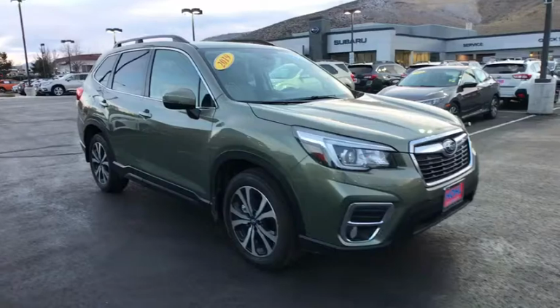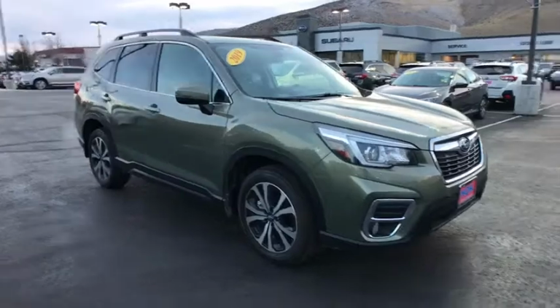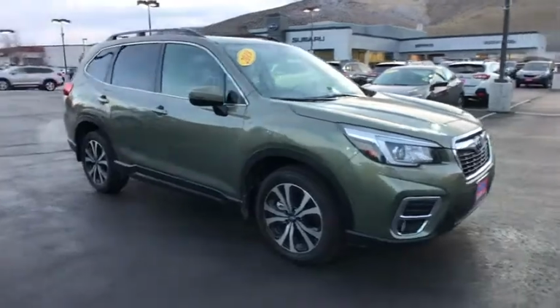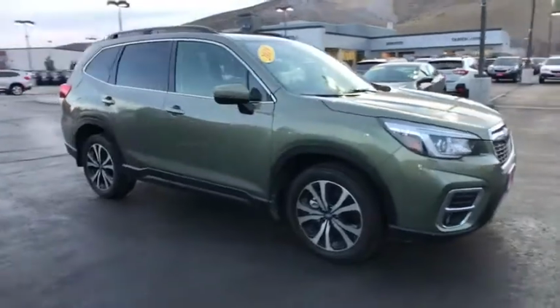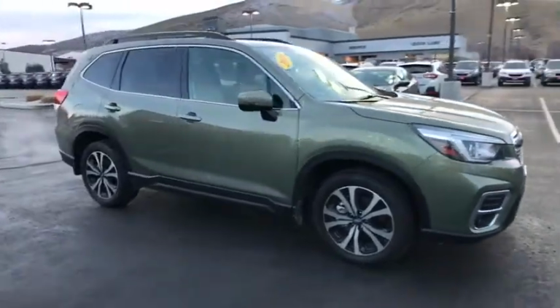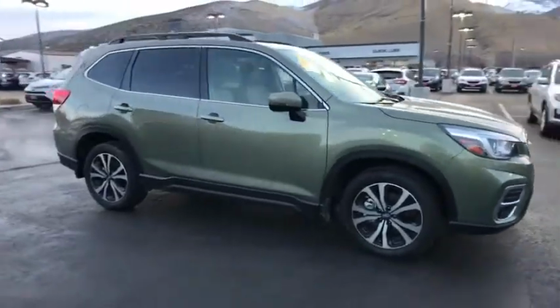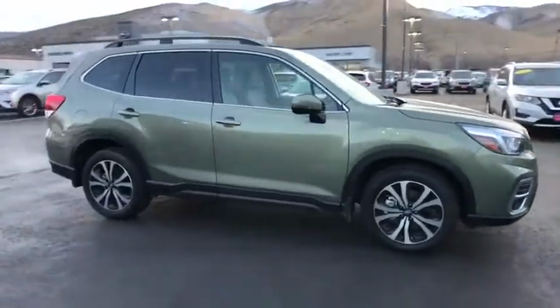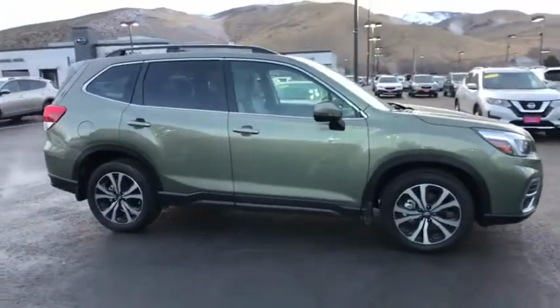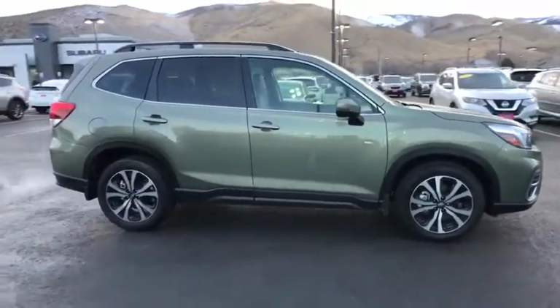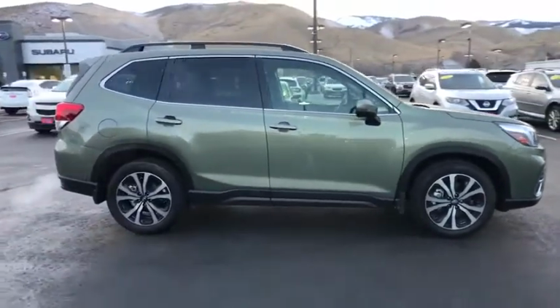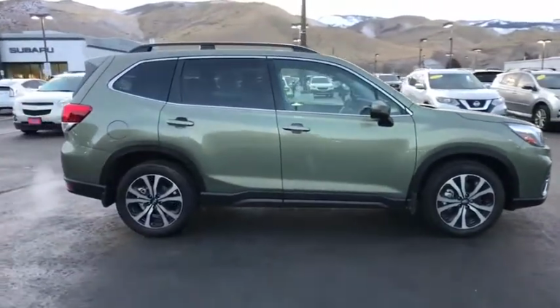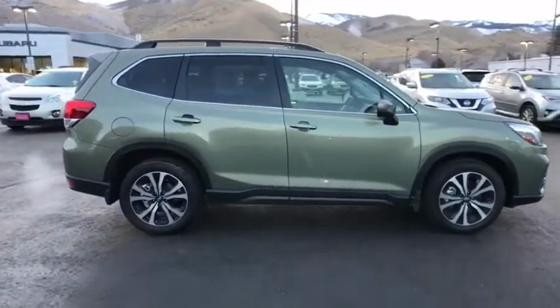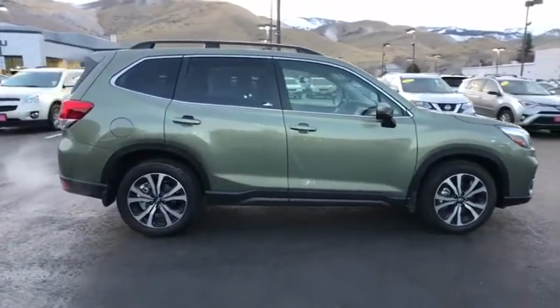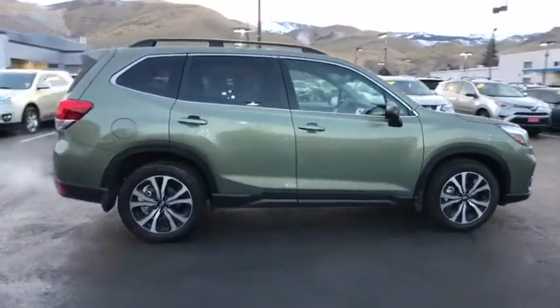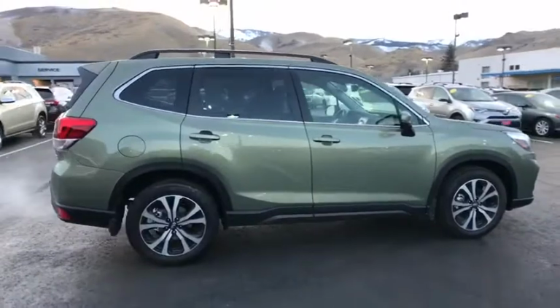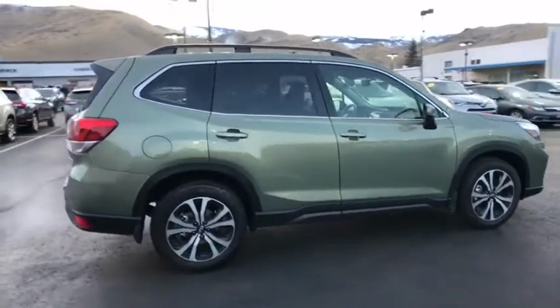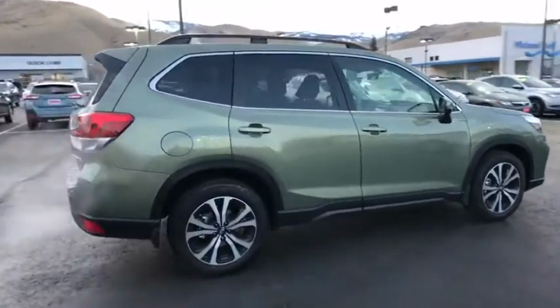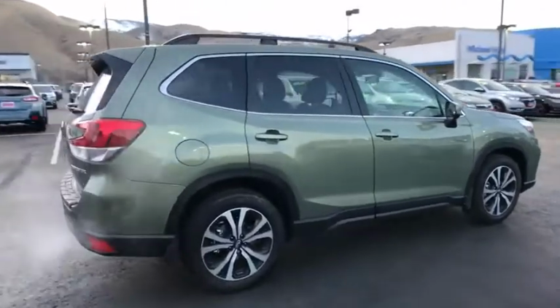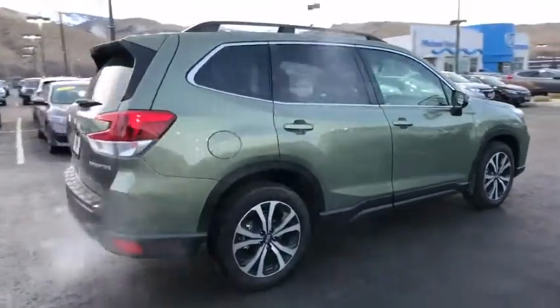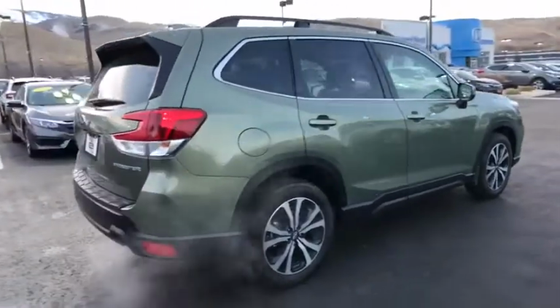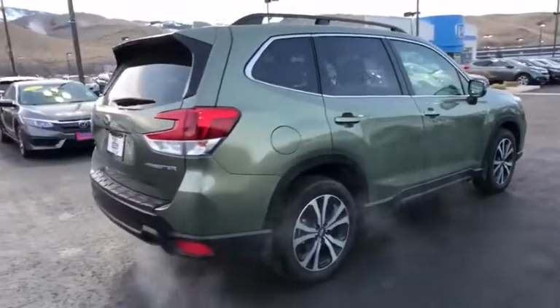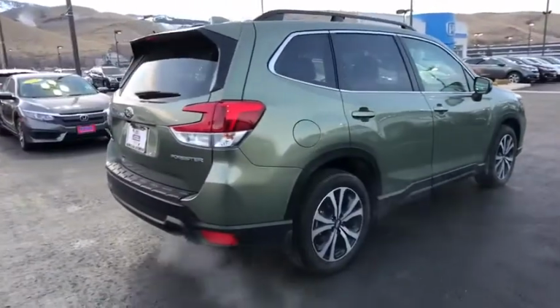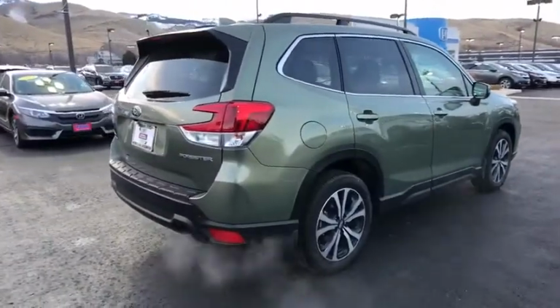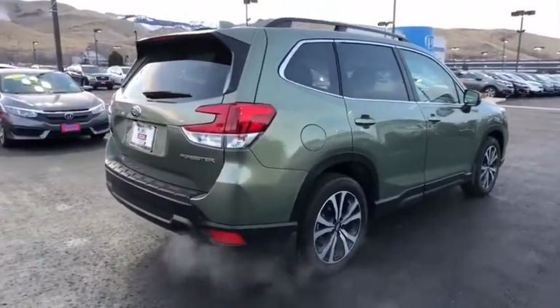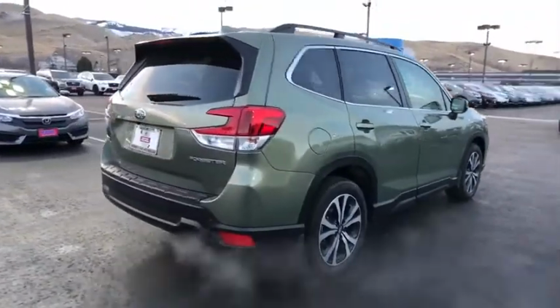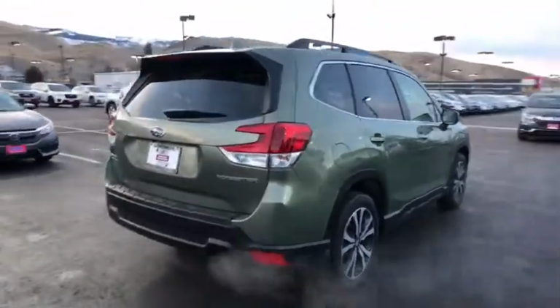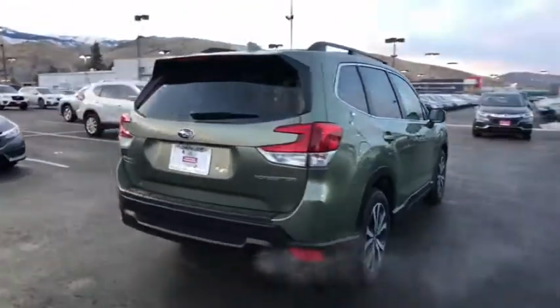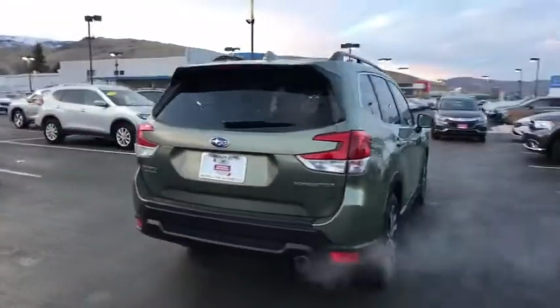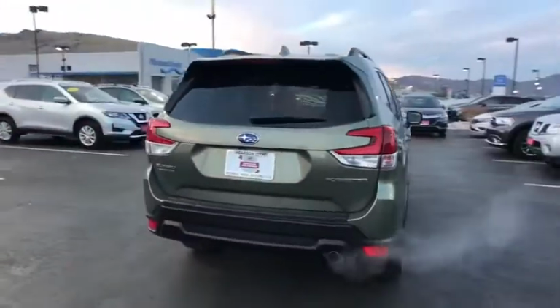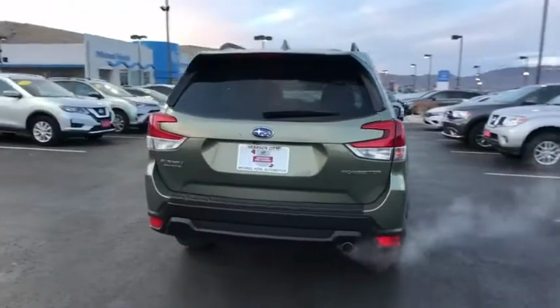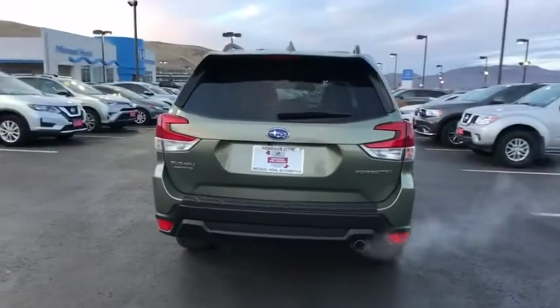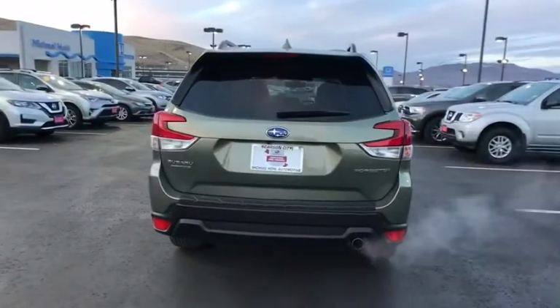Take a ride in the 2019 Subaru Forester. The Subaru Forester is a sensible, practical, and affordable vehicle. It has an impressive, comfortable ride and handles well.